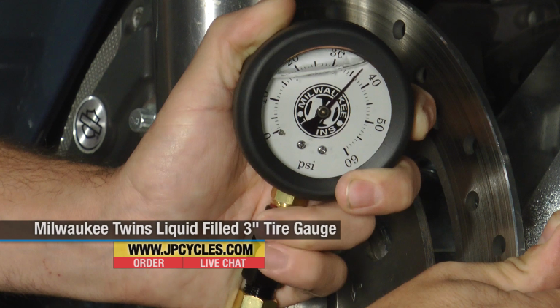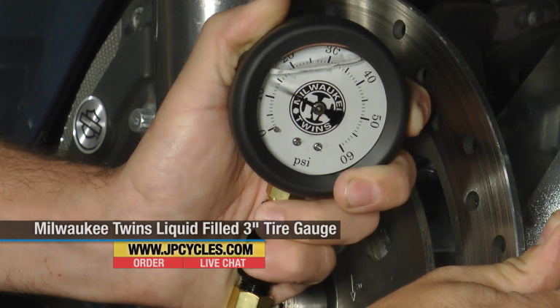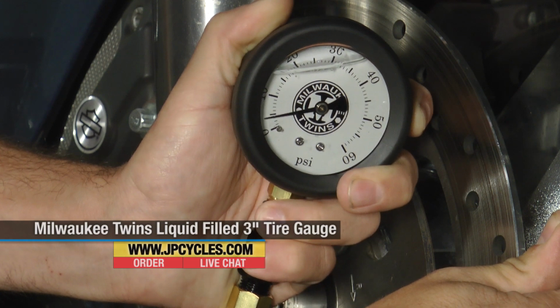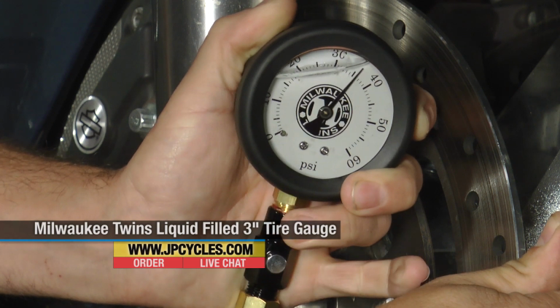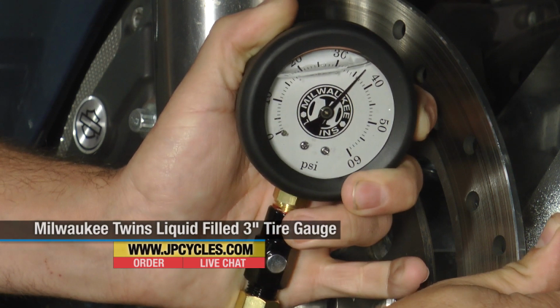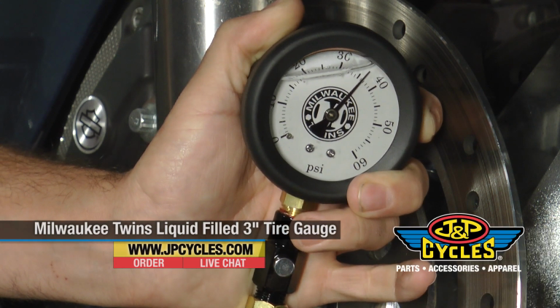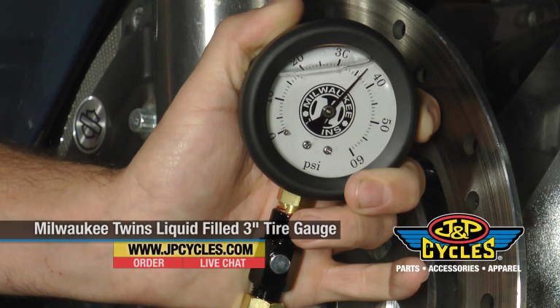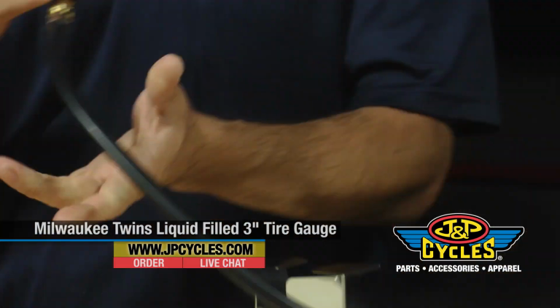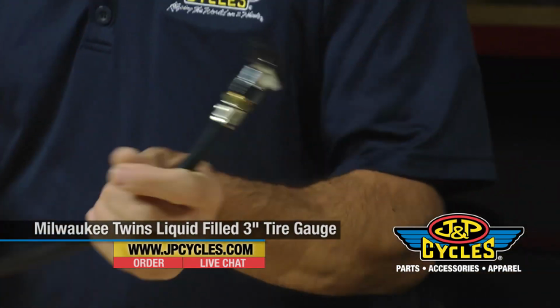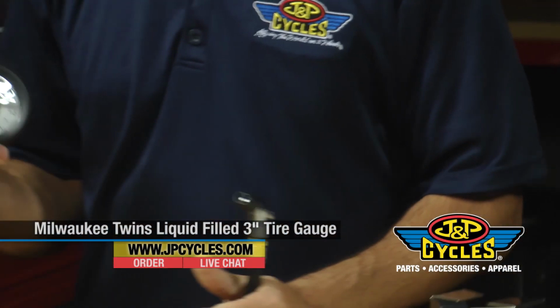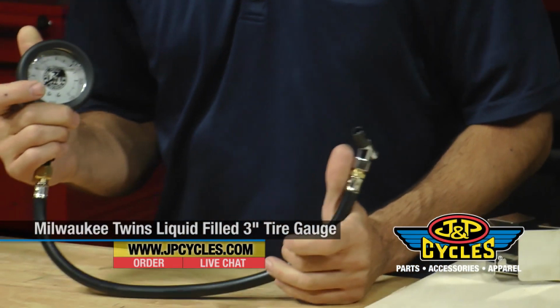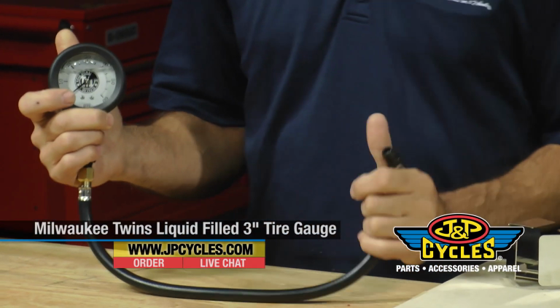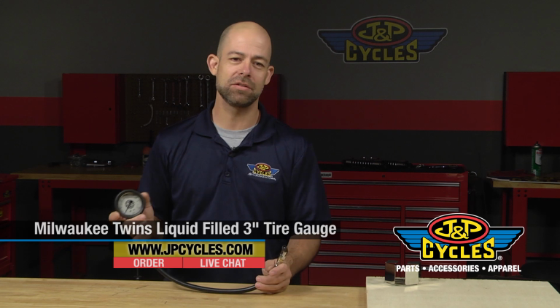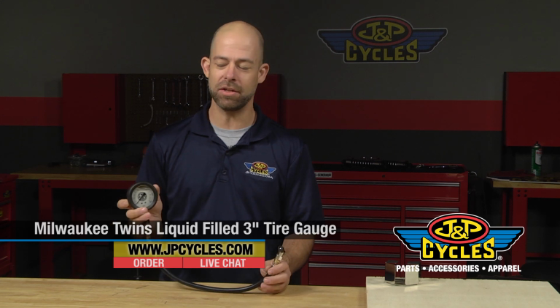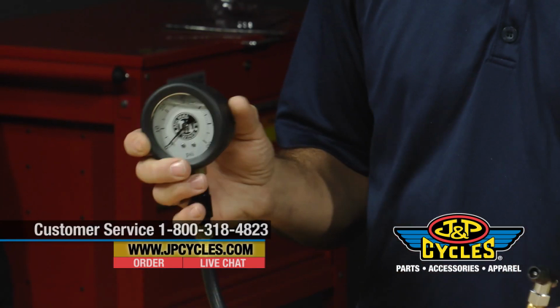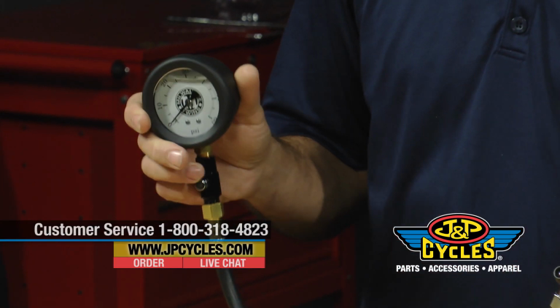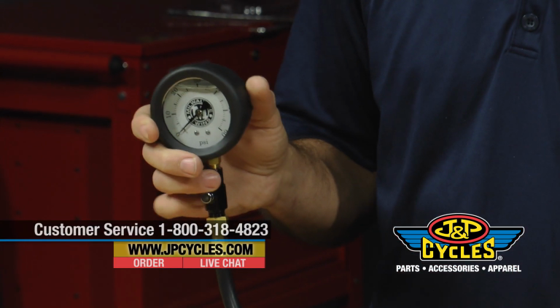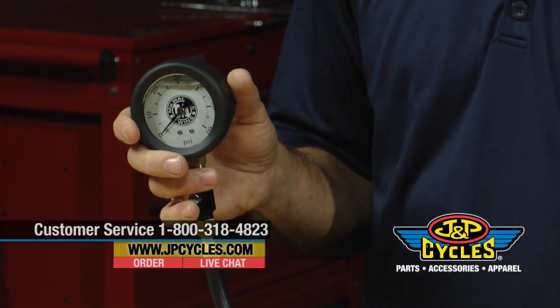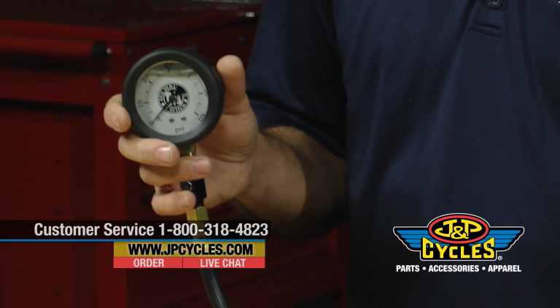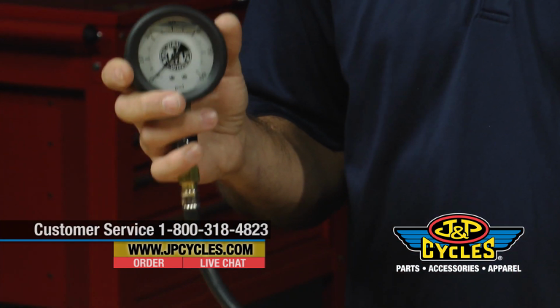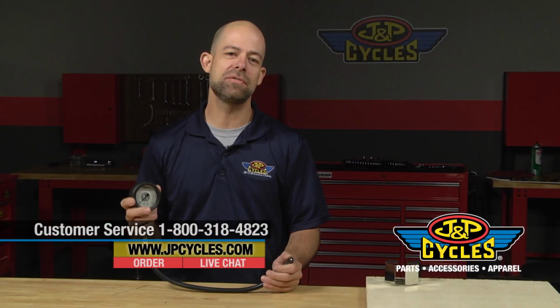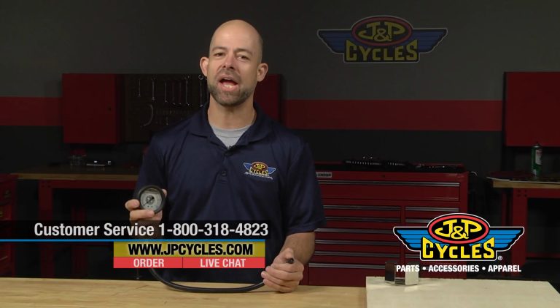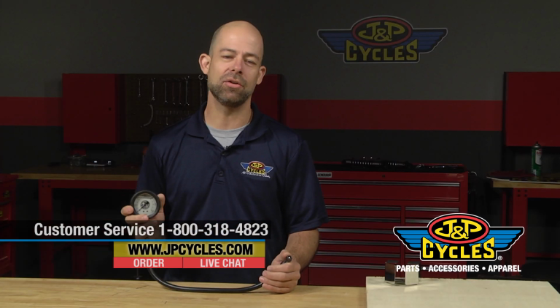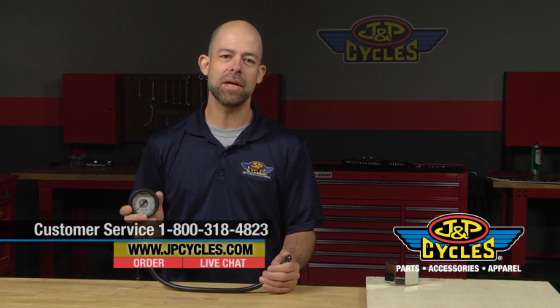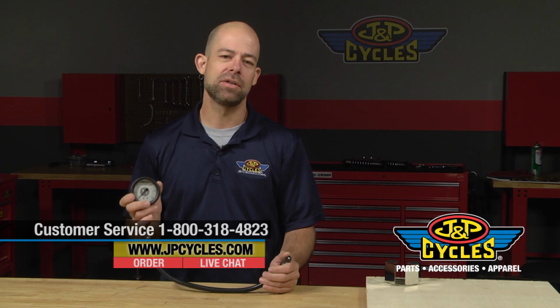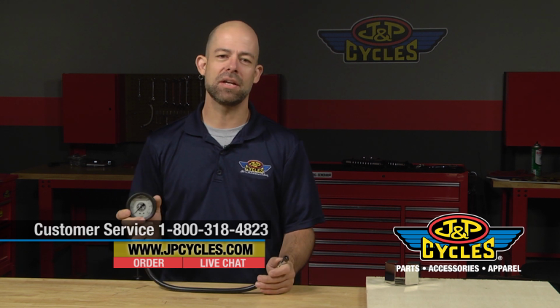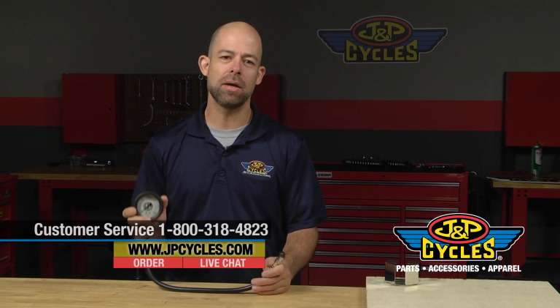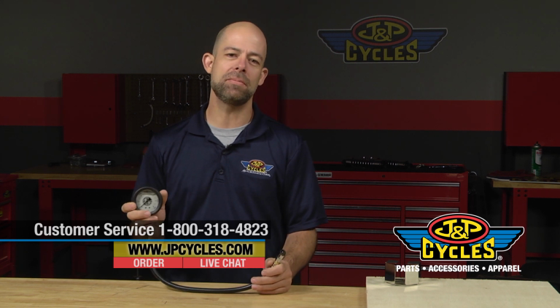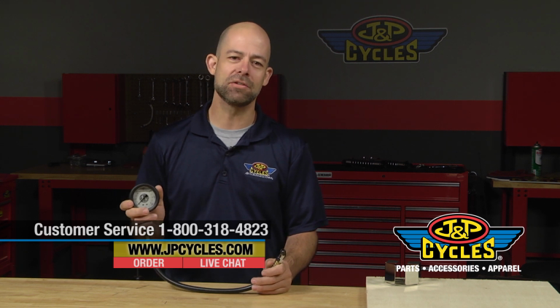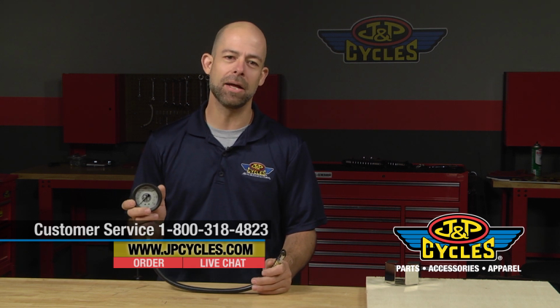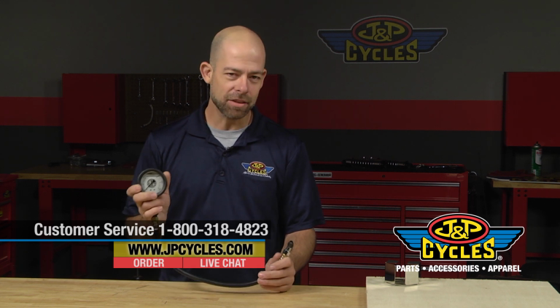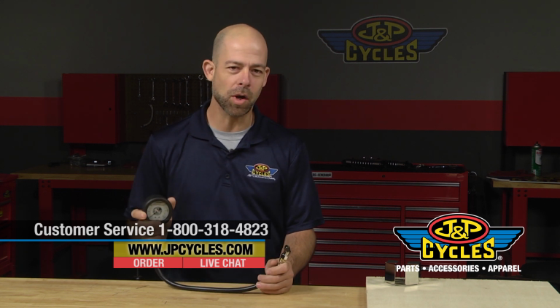So again, Milwaukee Twins tire pressure gauge. If you have any questions concerning this product or any of the other products that we offer here at J&P Cycles, you can reach us via chat or email. Check us out on the web at JPCycles.com. Thanks for watching.